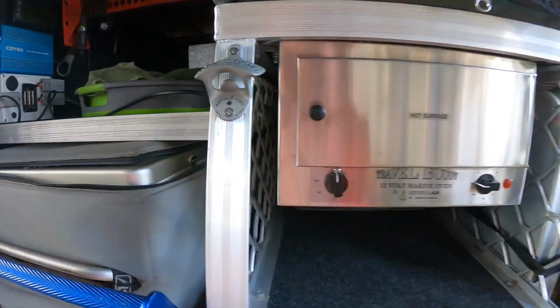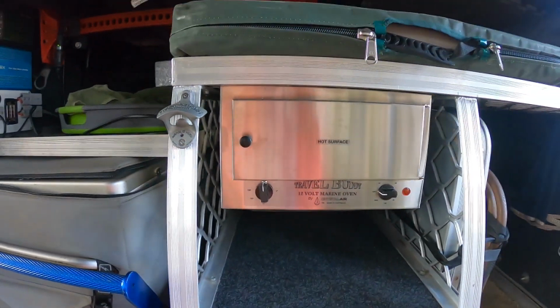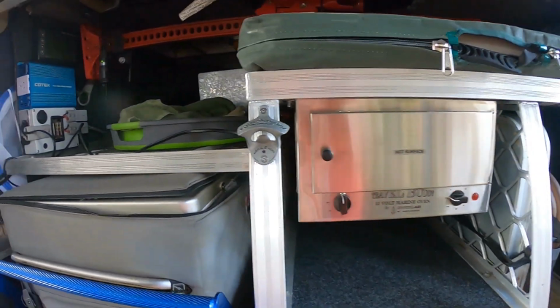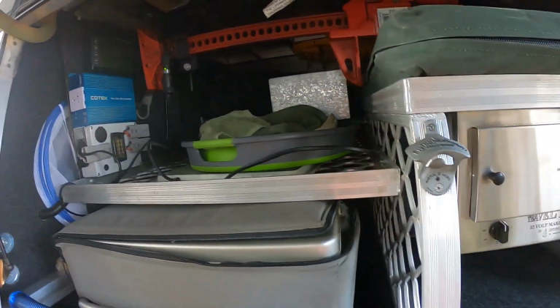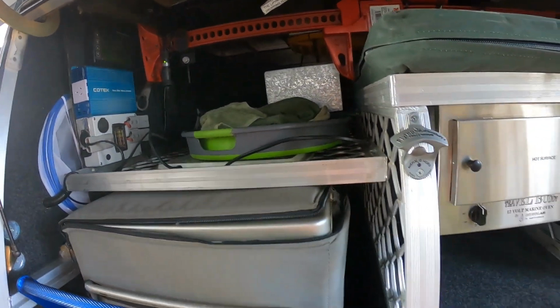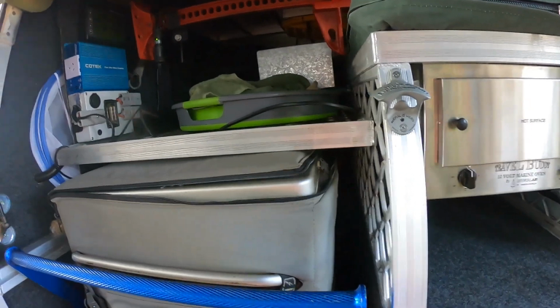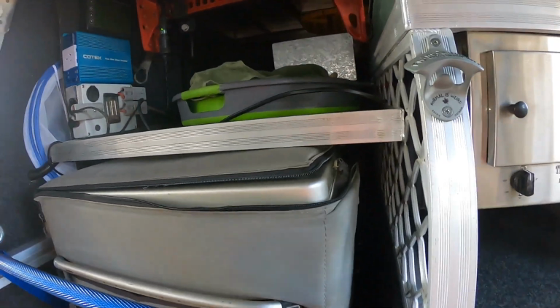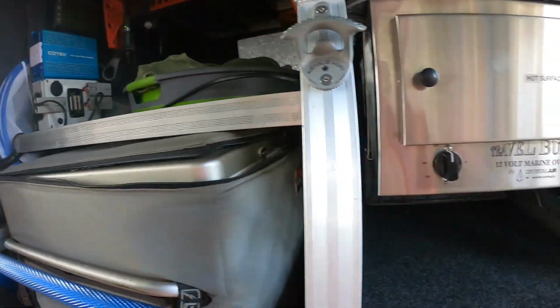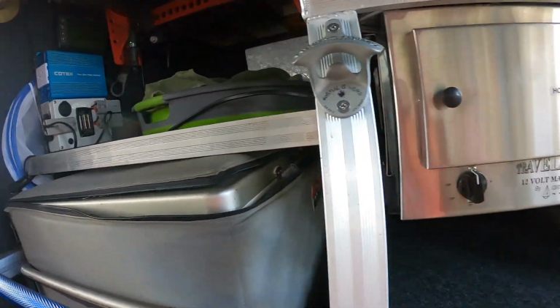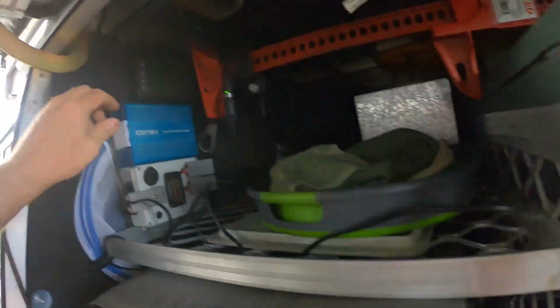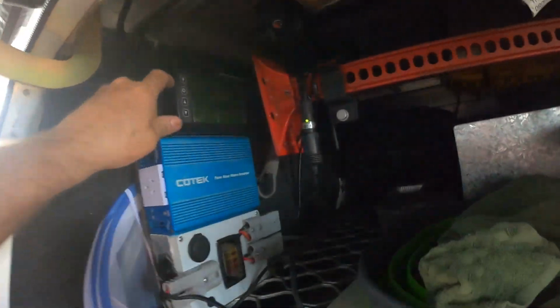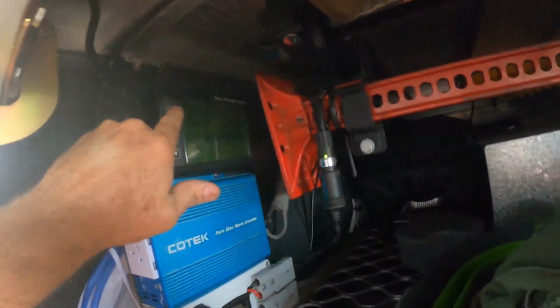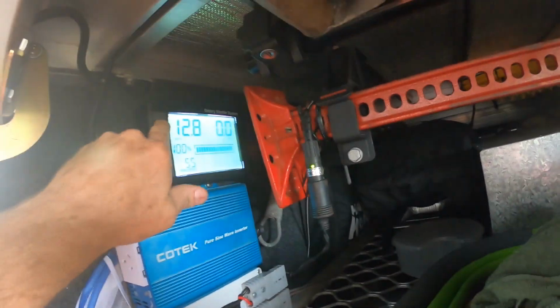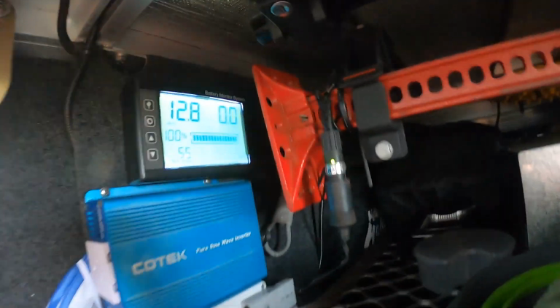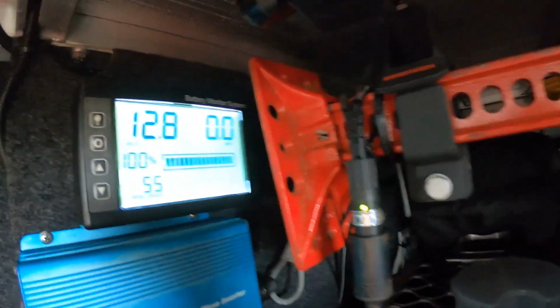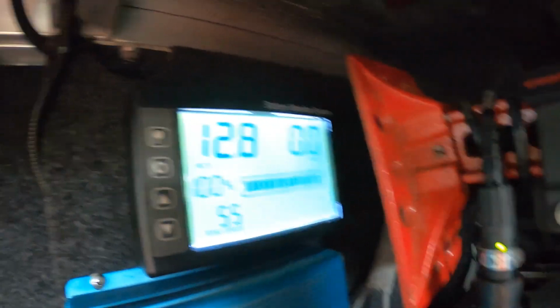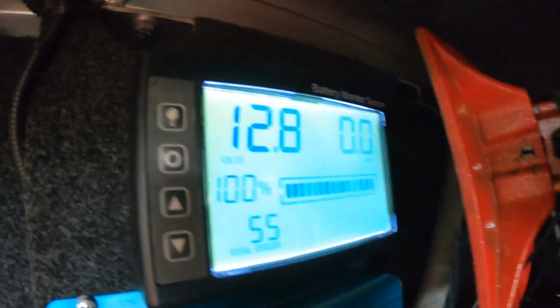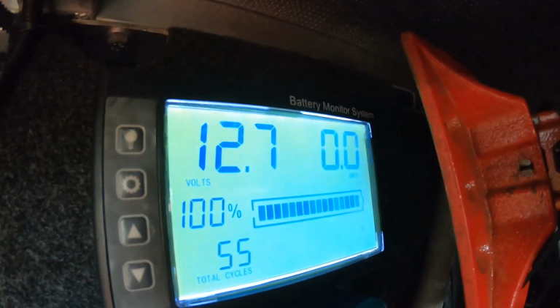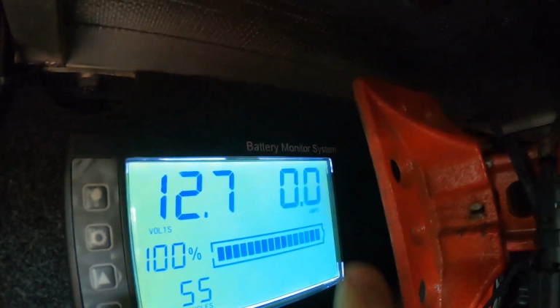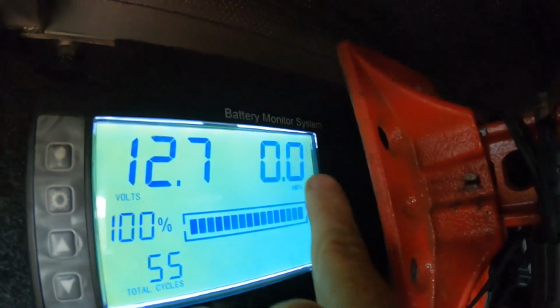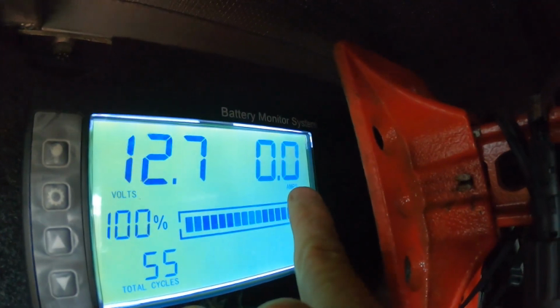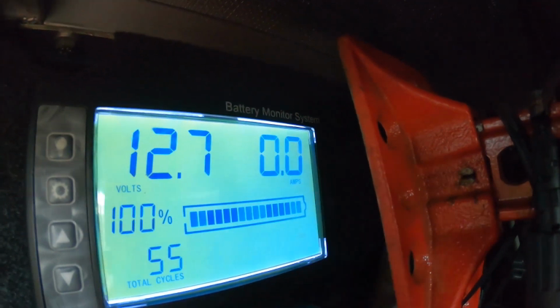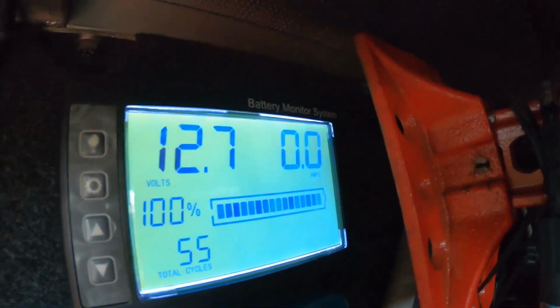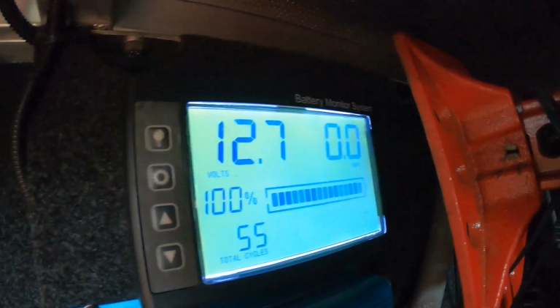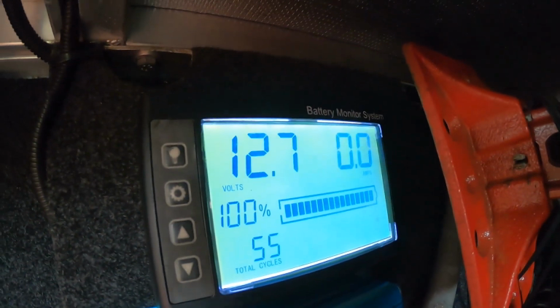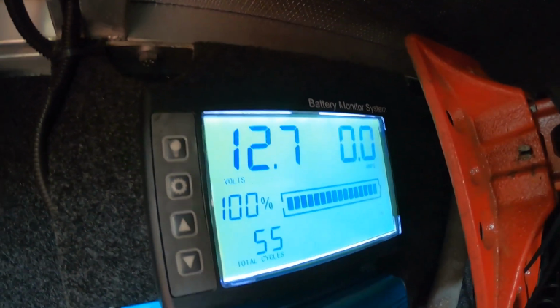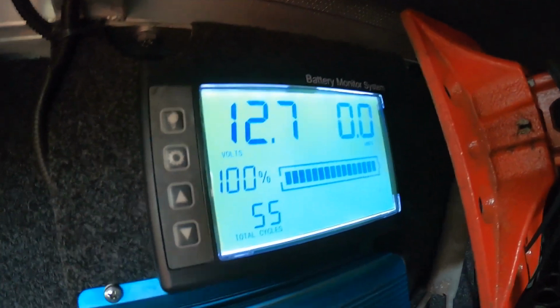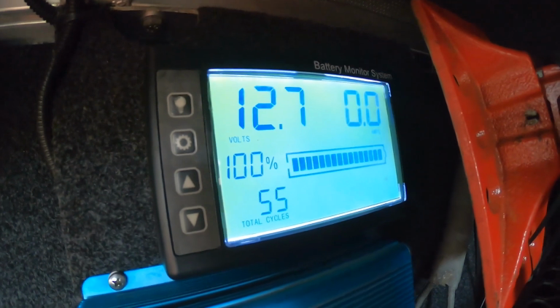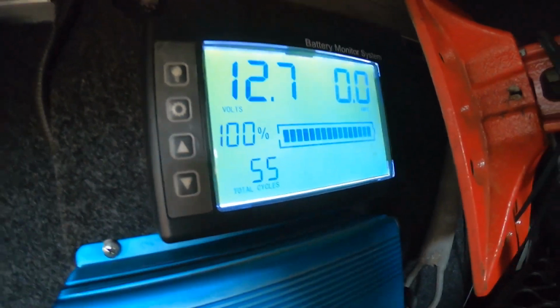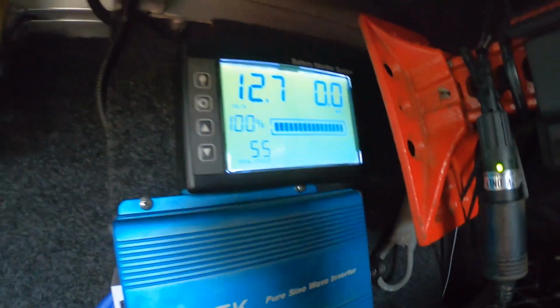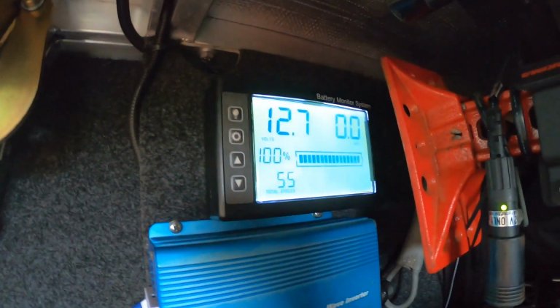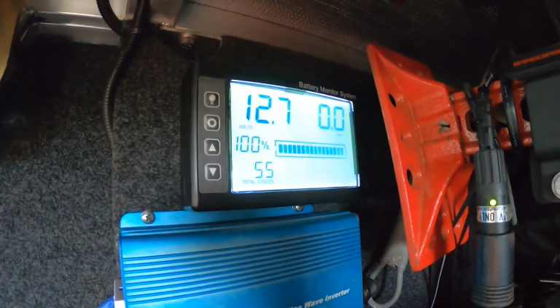New toy — the battery management system. I'll show you, just turn the light on. You can see at the moment it's not drawing any amps. You've got 12.7 volts, it's at 100% capacity, and I've got 55 cycles on the battery.